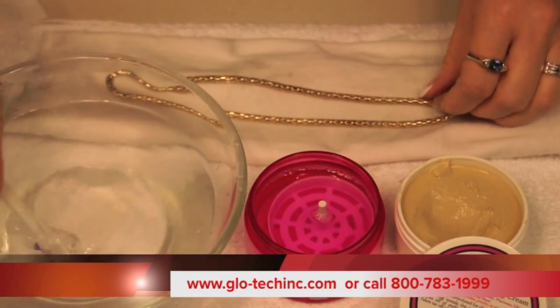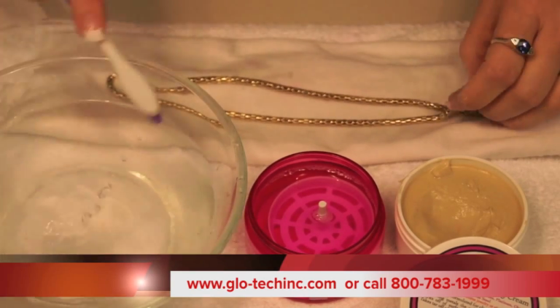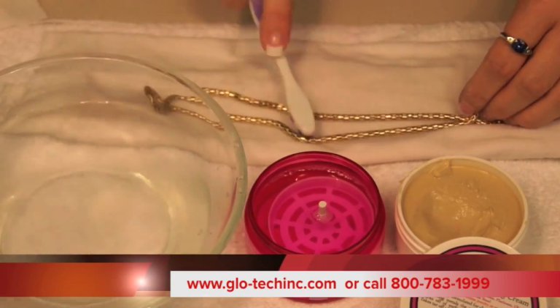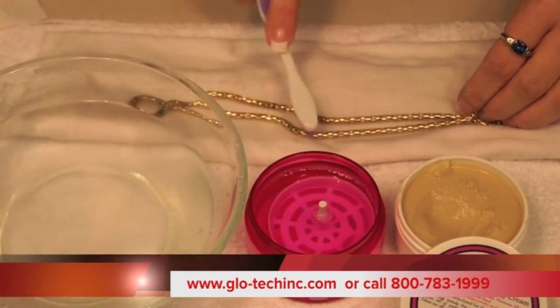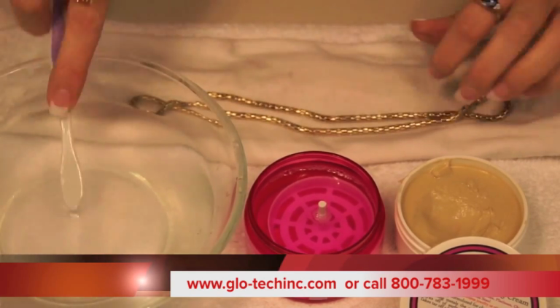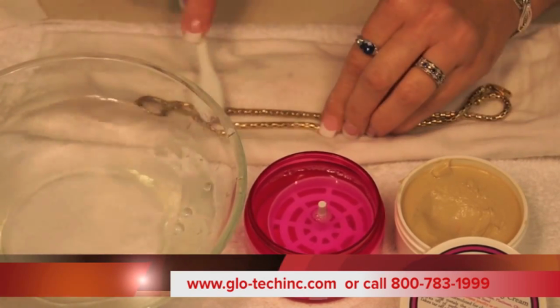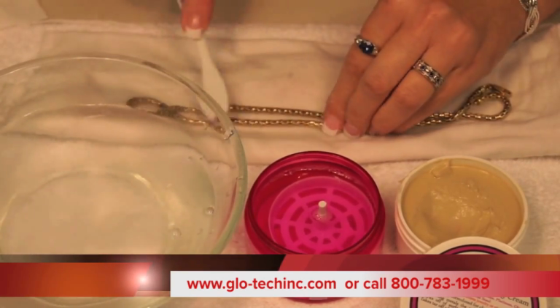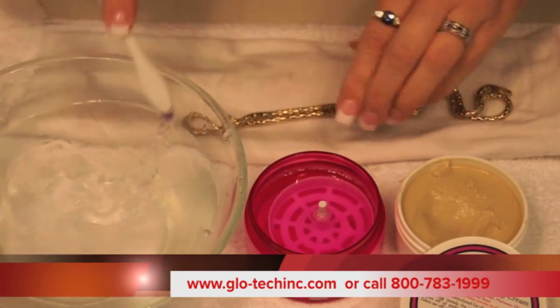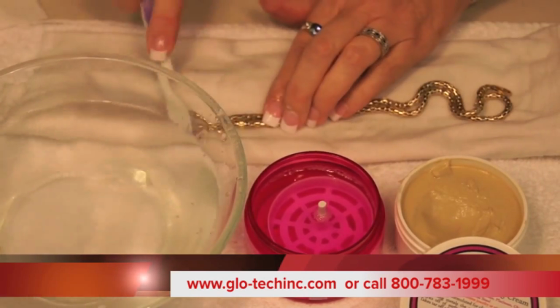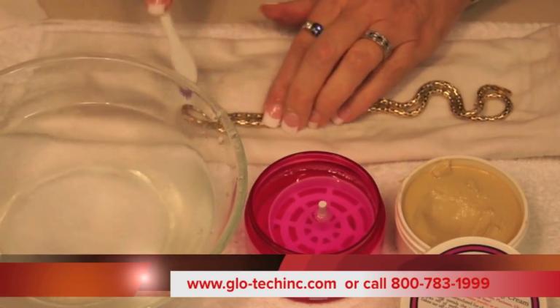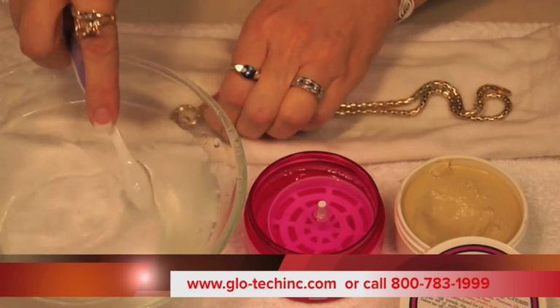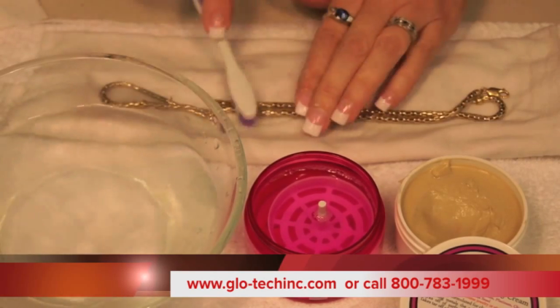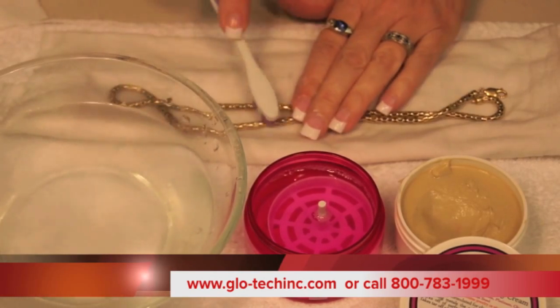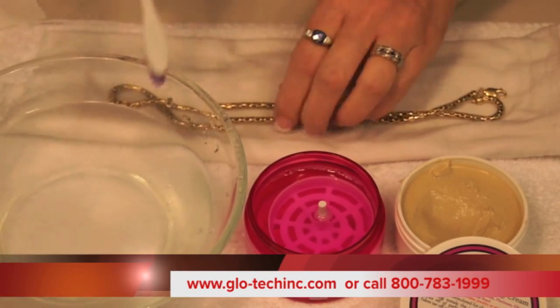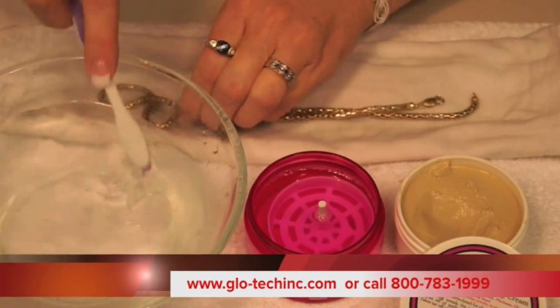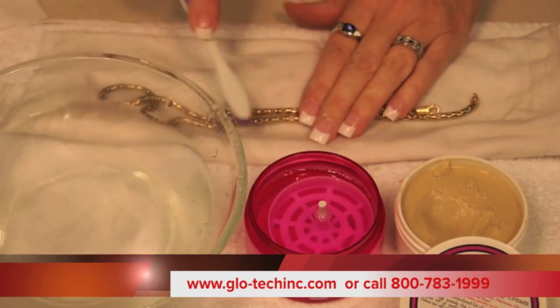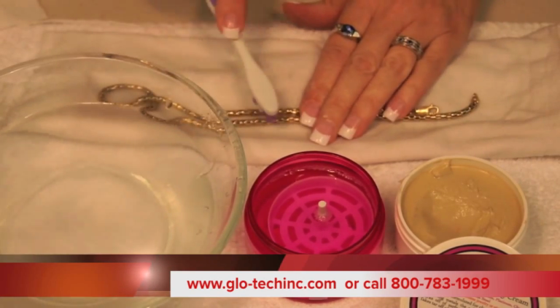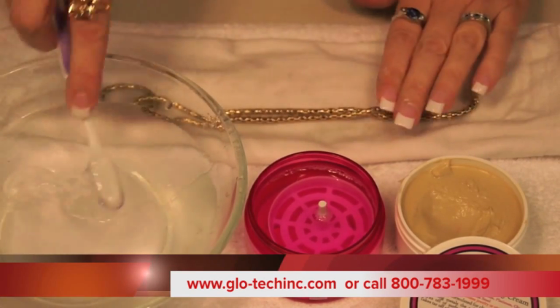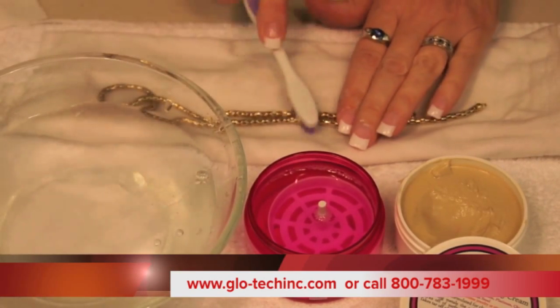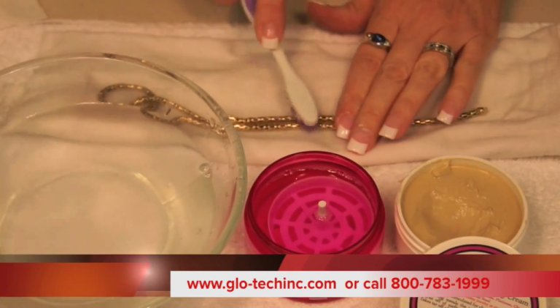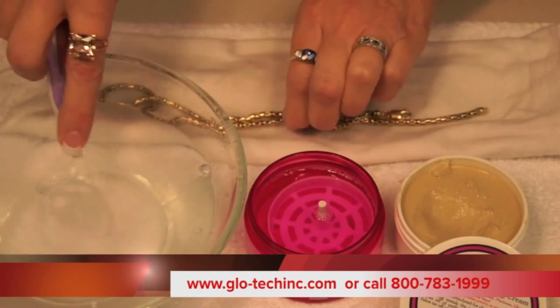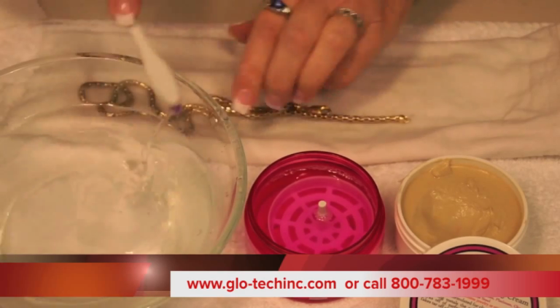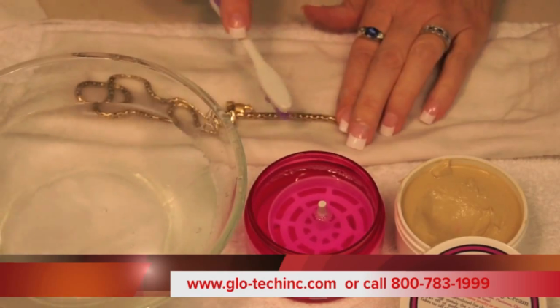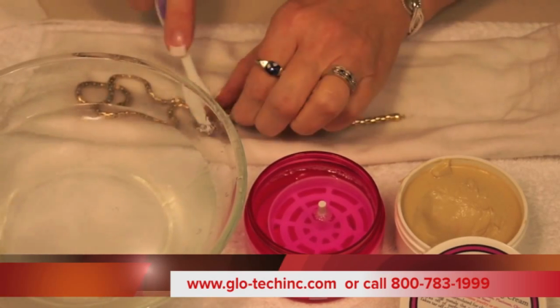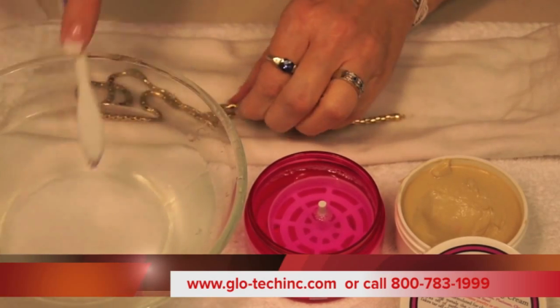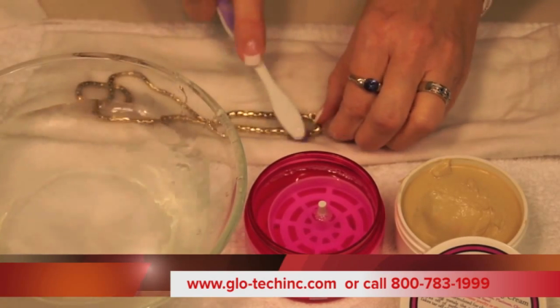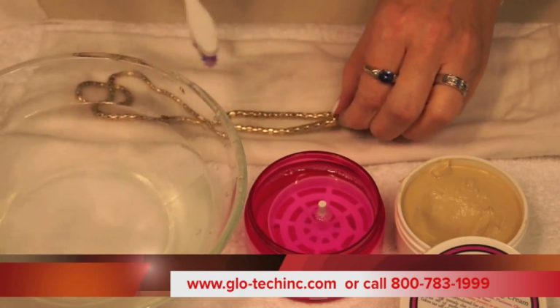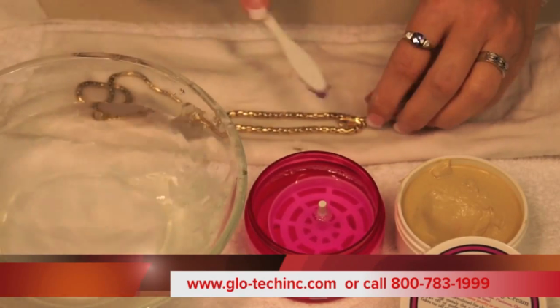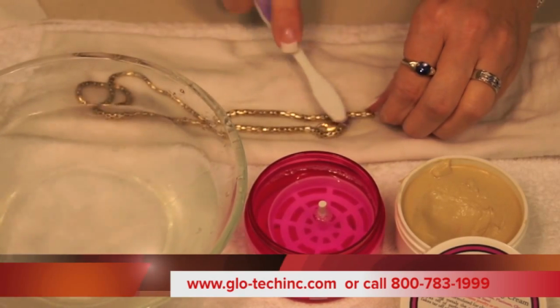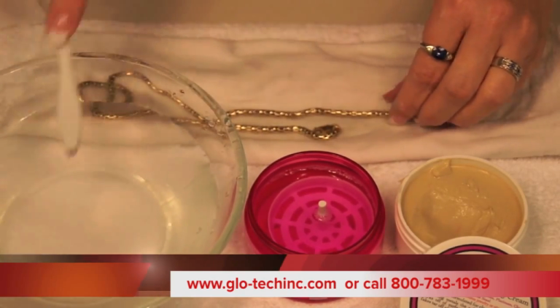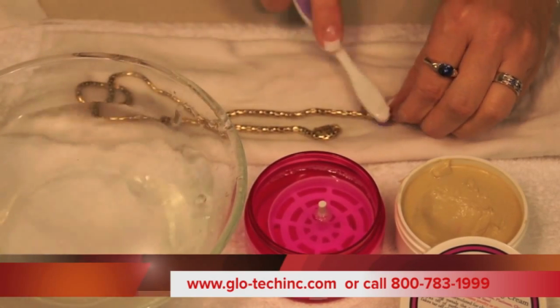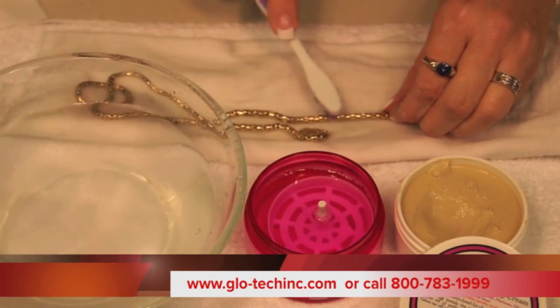Dip a brush in water and lightly brush water over it. The polish will melt away as the water hits it, so it's not going to get stuck in any of your links. And if it's a really tarnished chain, you can even dip the brush in water, put a little polish on, and brush the polish through the chain.